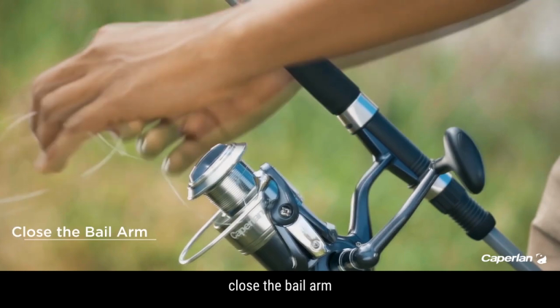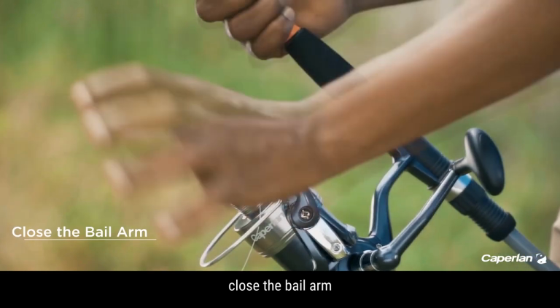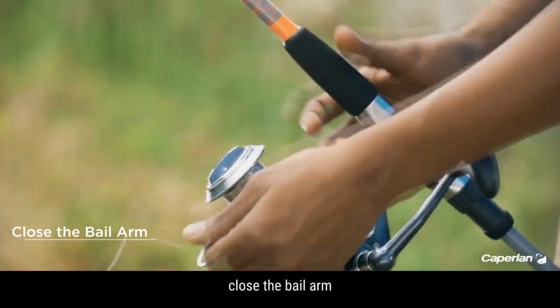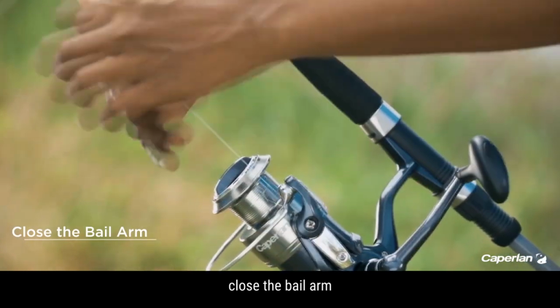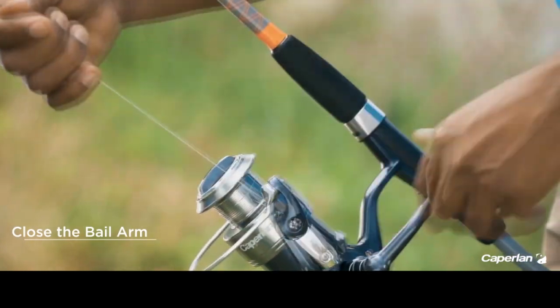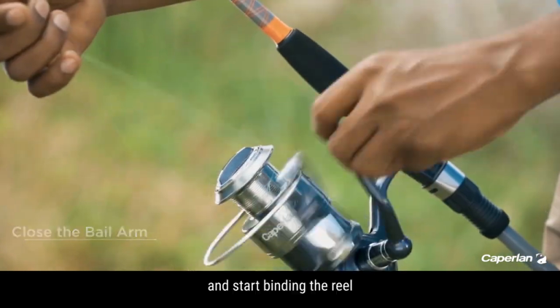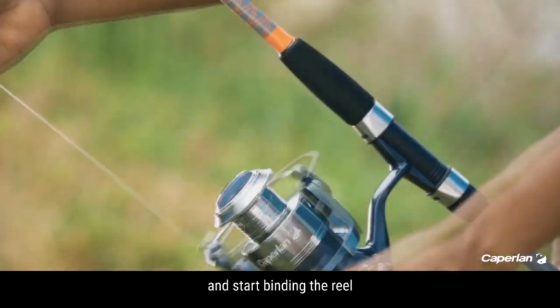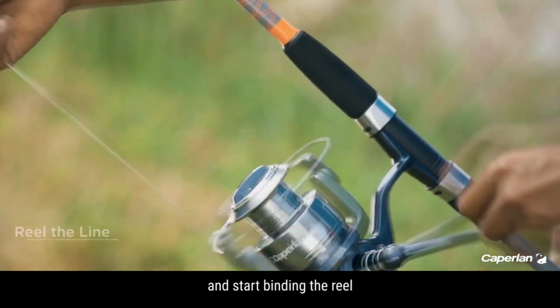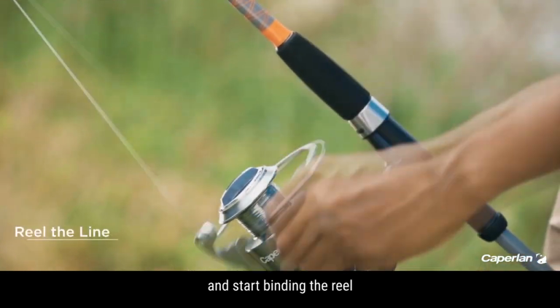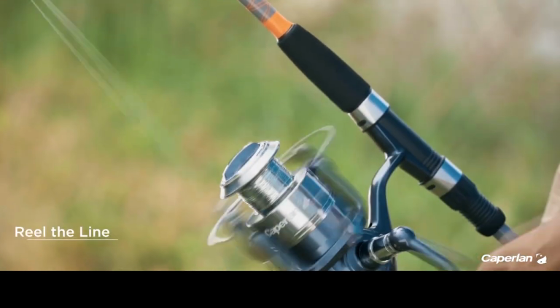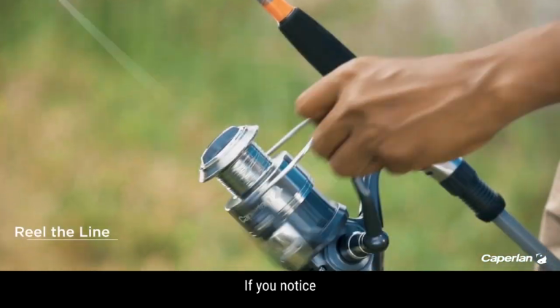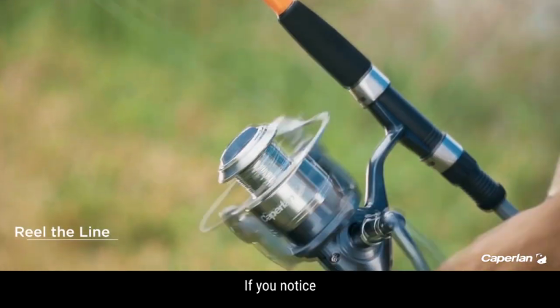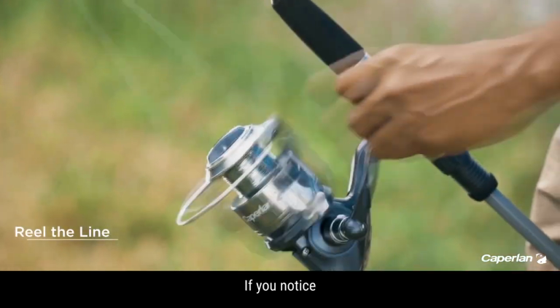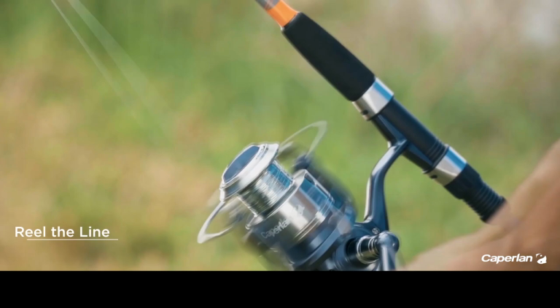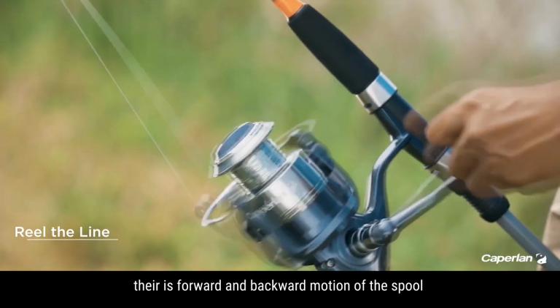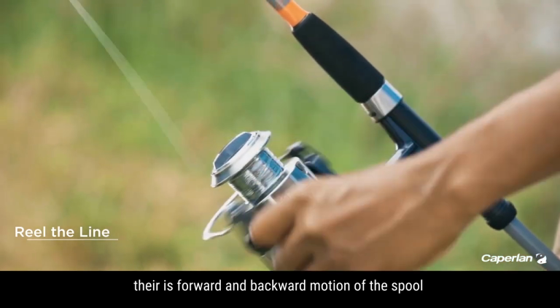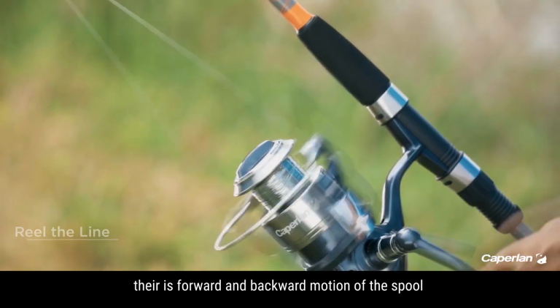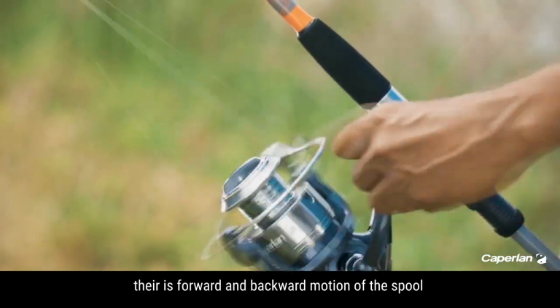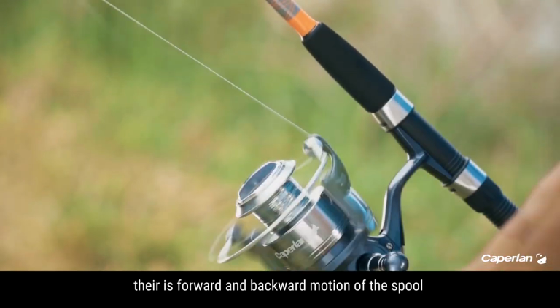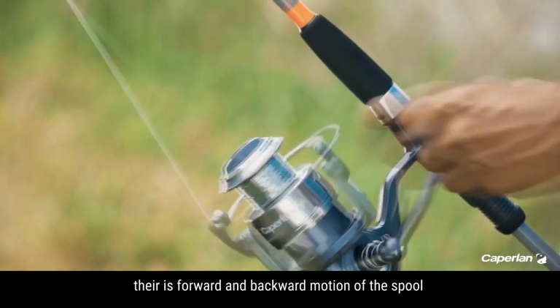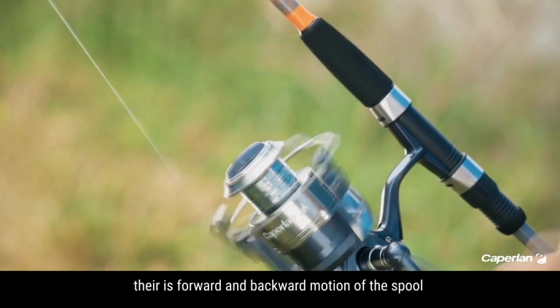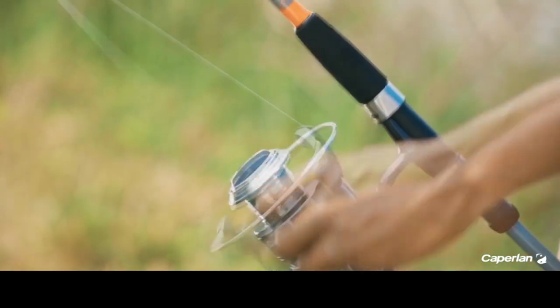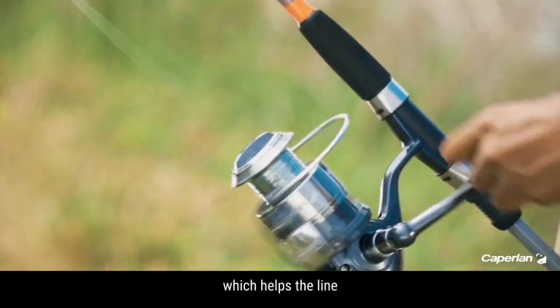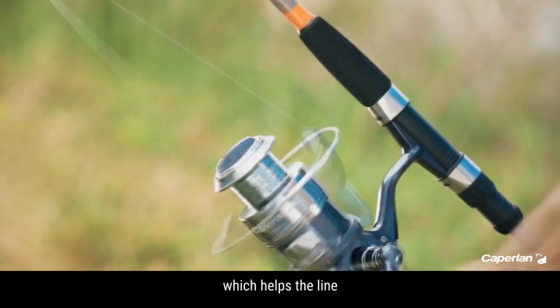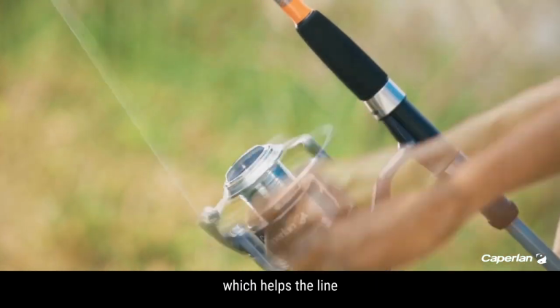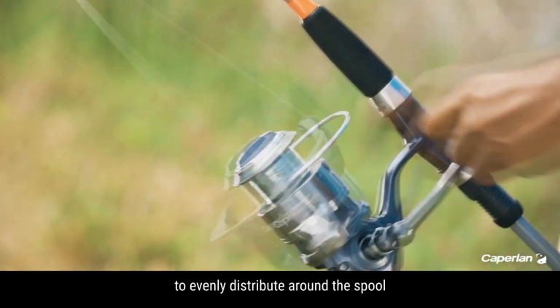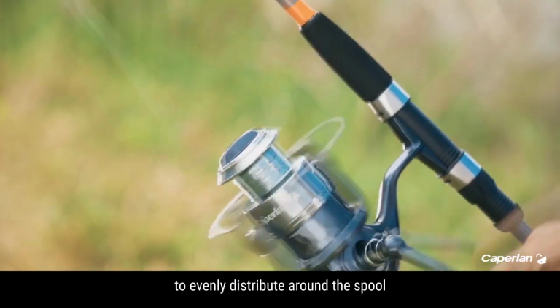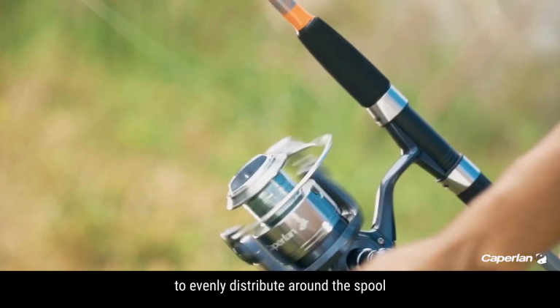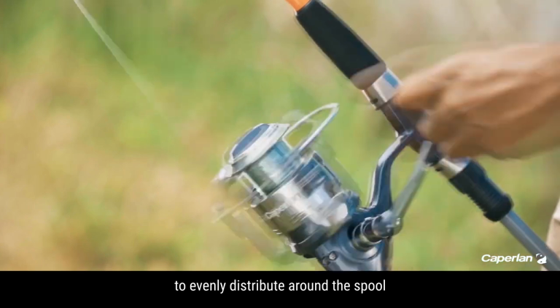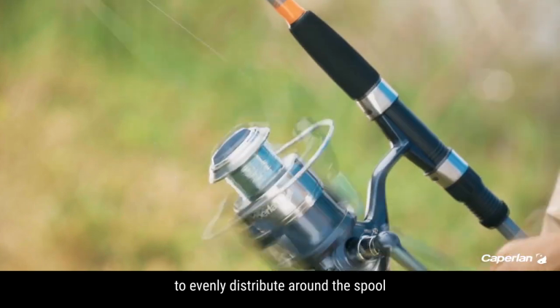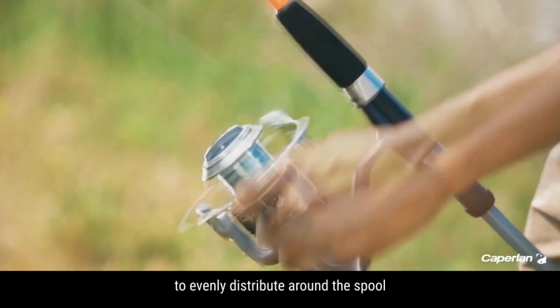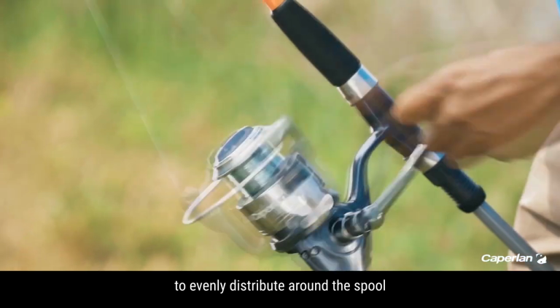Close the bail arm and start winding the reel. If you notice, there is a forward and backward motion of the spool which helps the line to be evenly distributed around the spool.